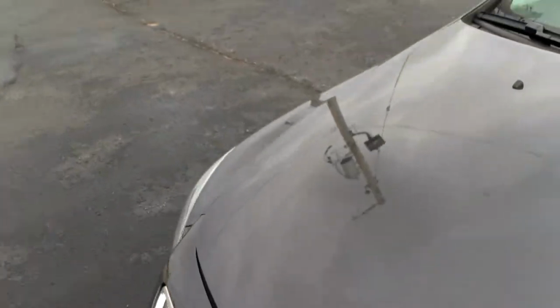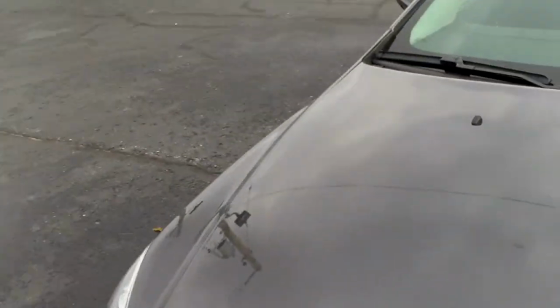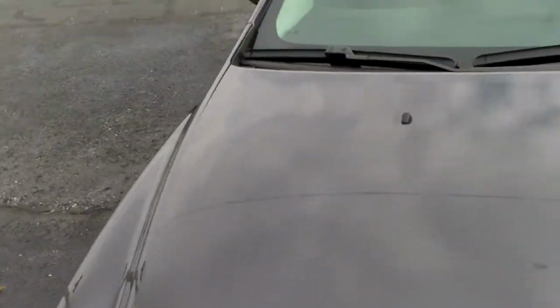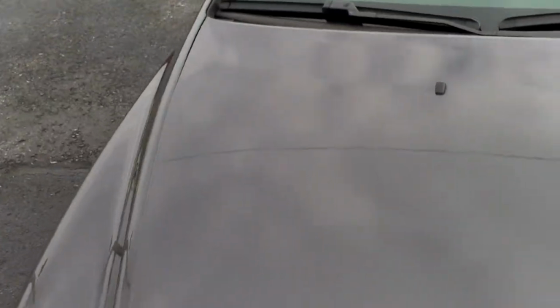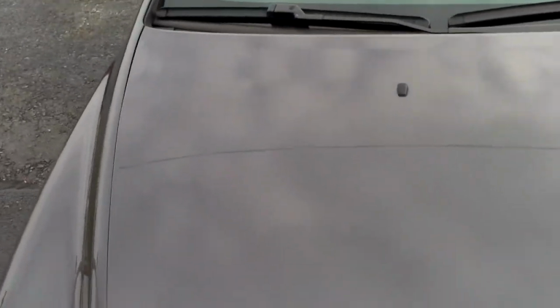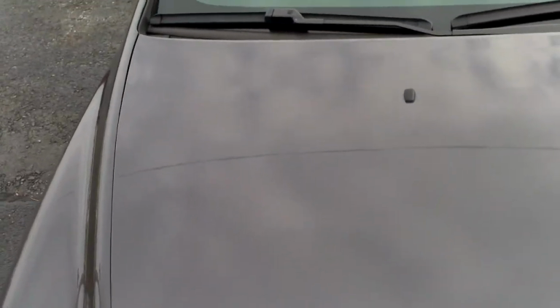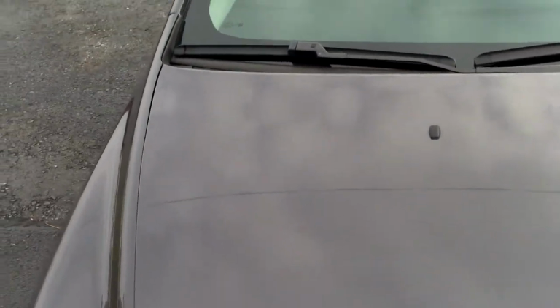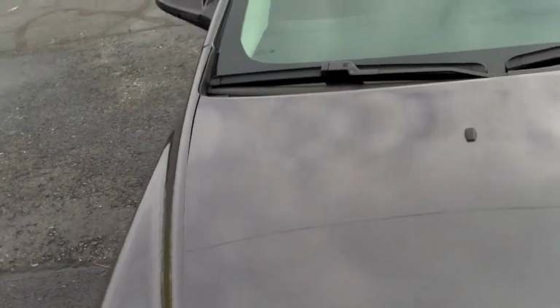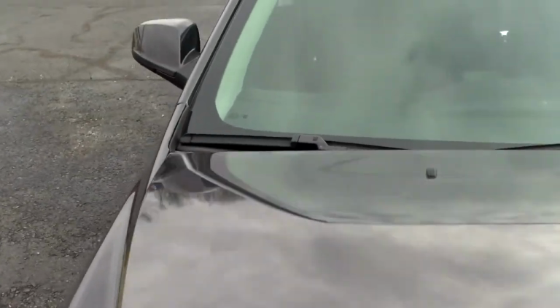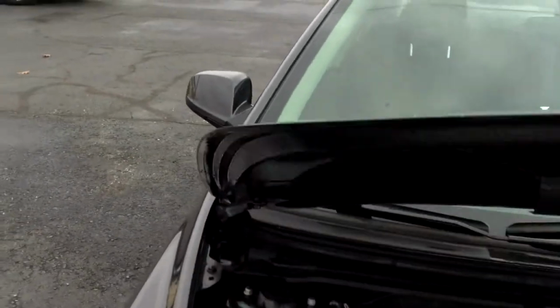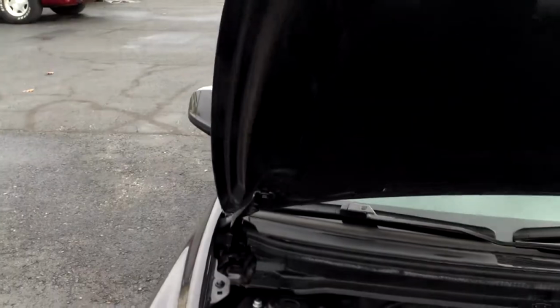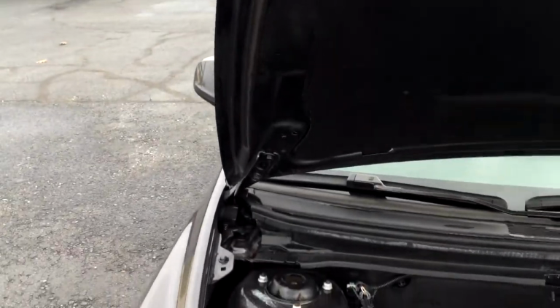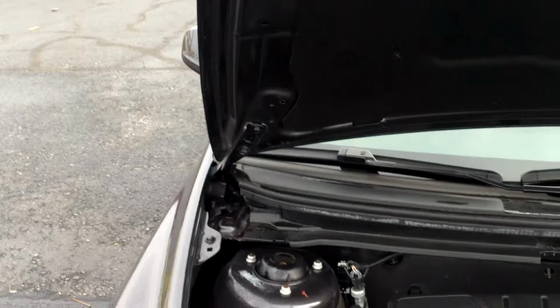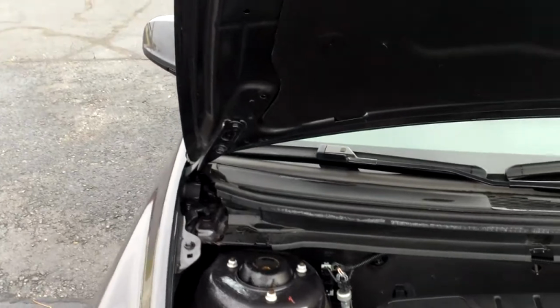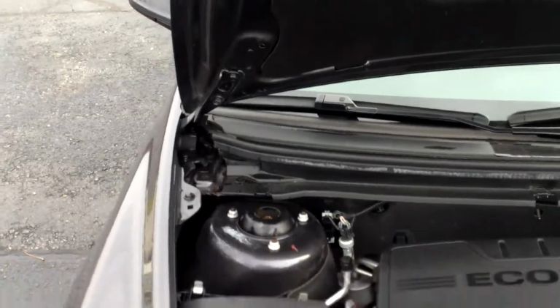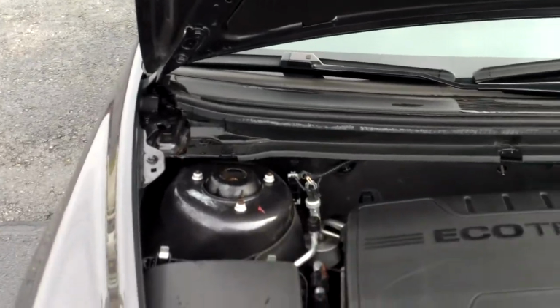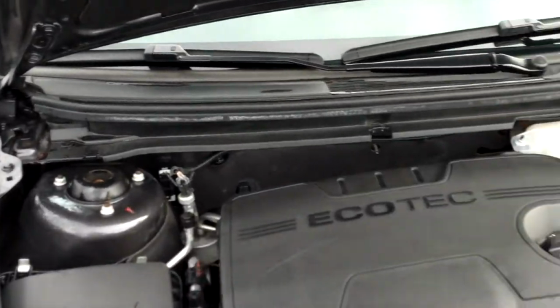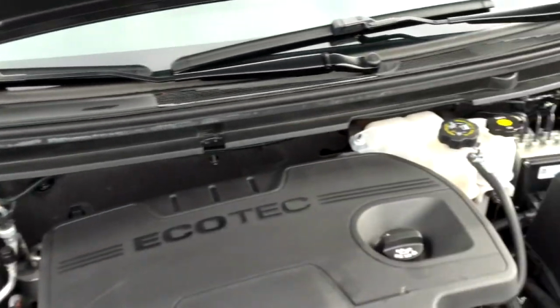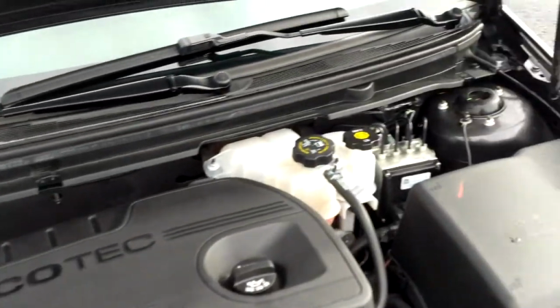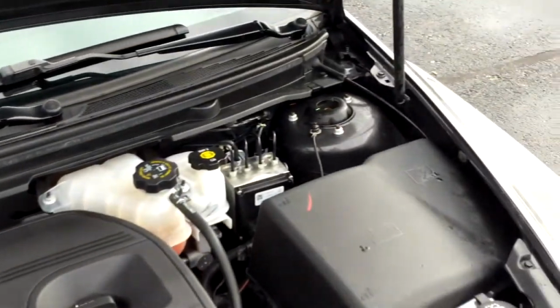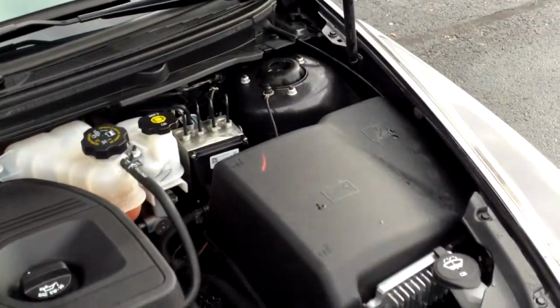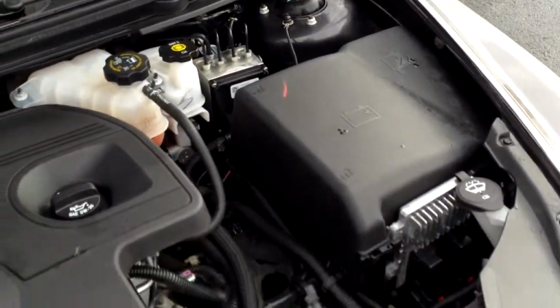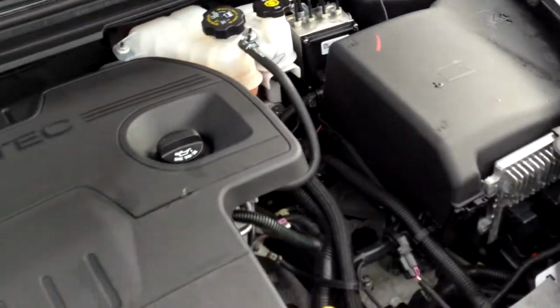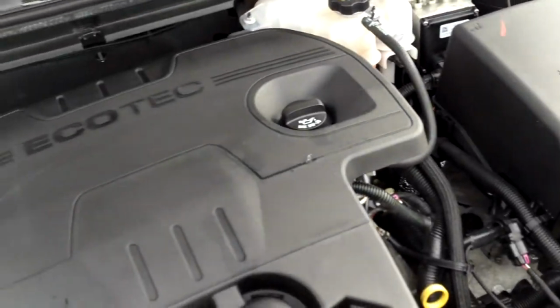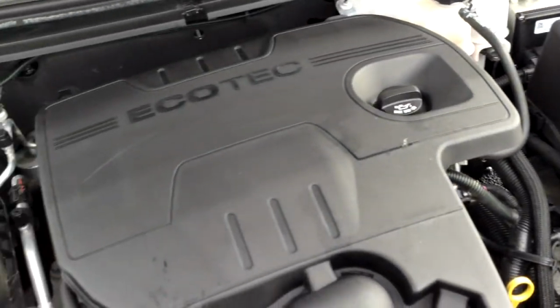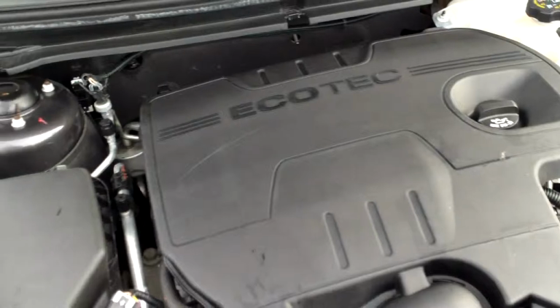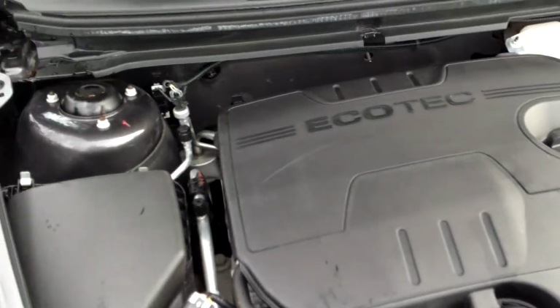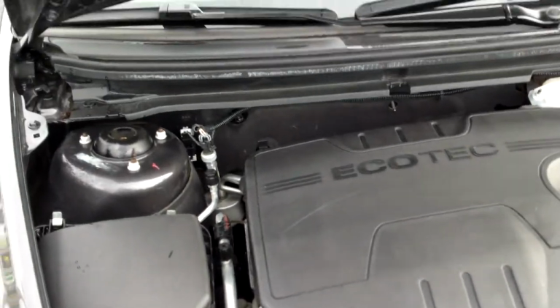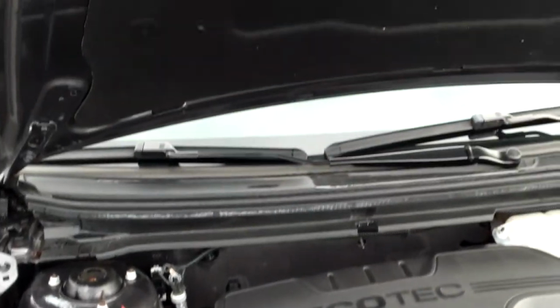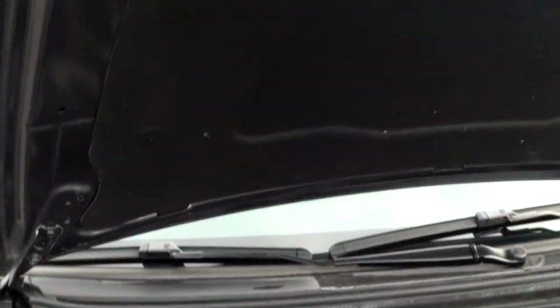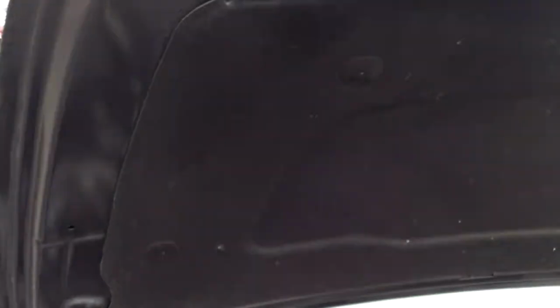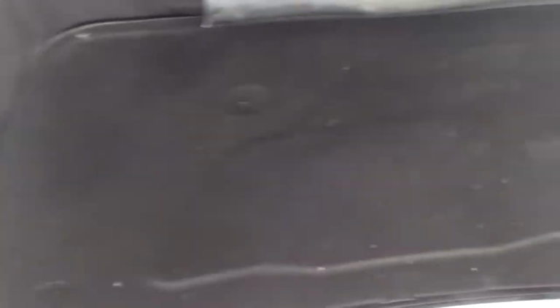Let's take a look under the hood. You'll see the 2.4 EcoTech four-cylinder engine. Very clean engine compartment with a great running engine — and it'll get you great gas mileage.